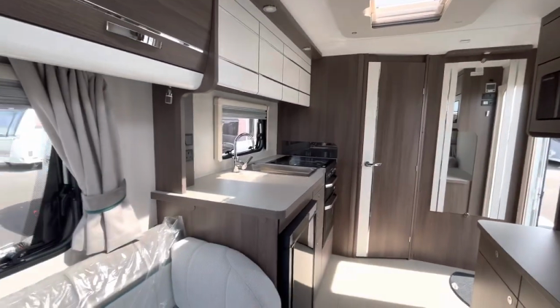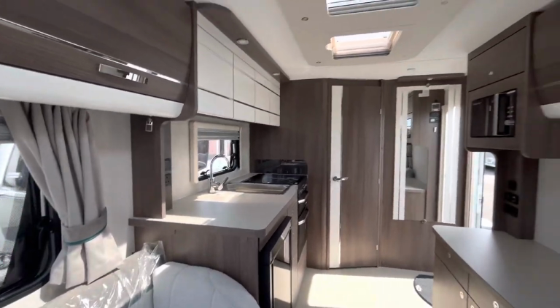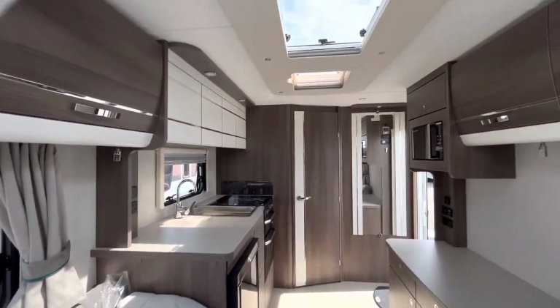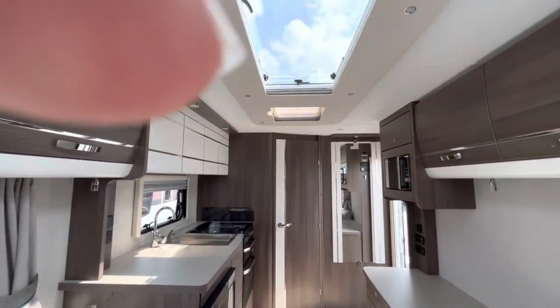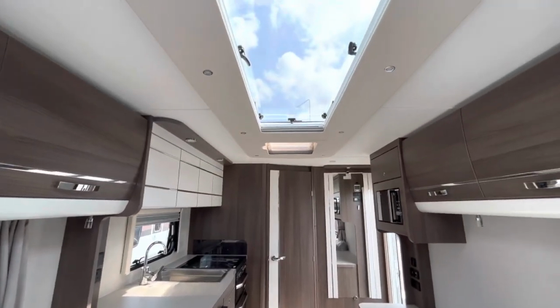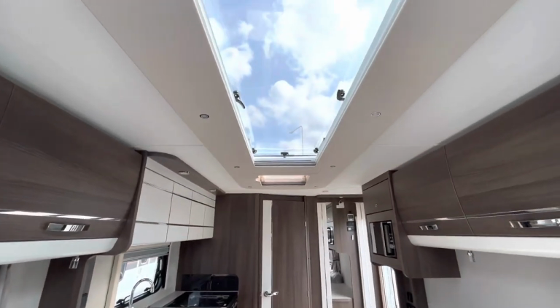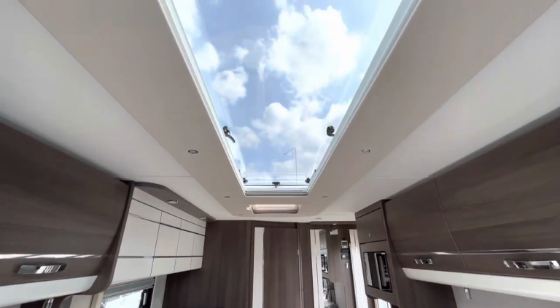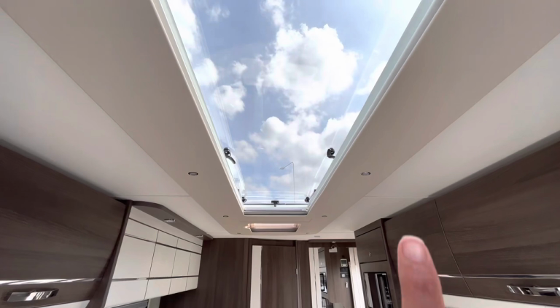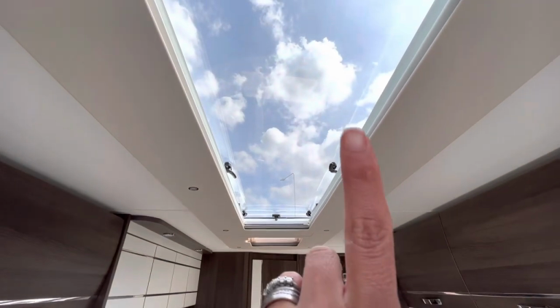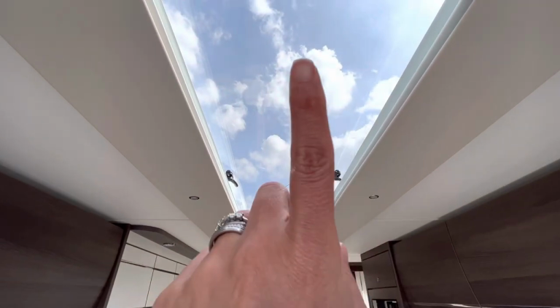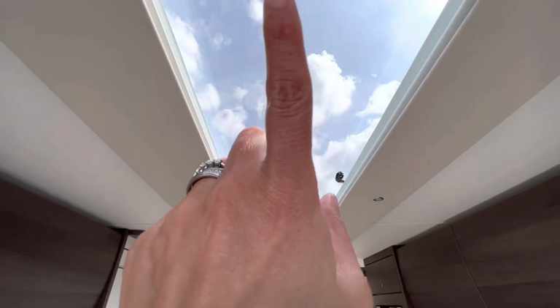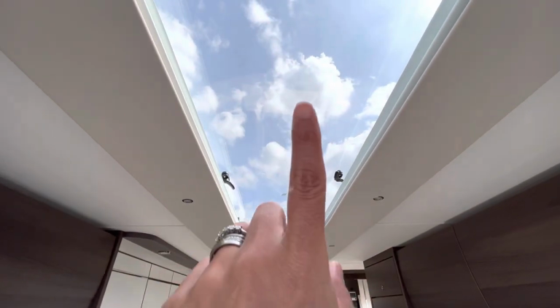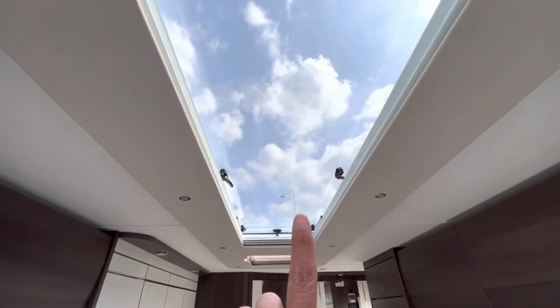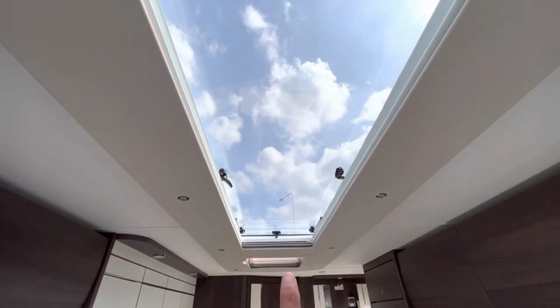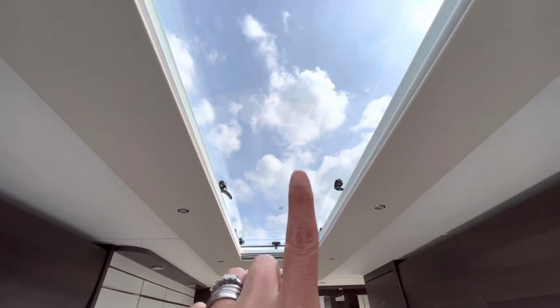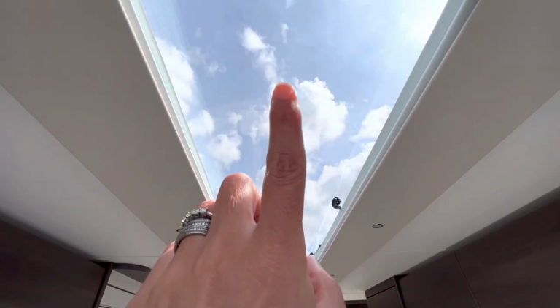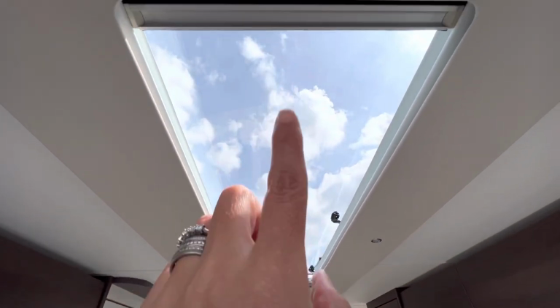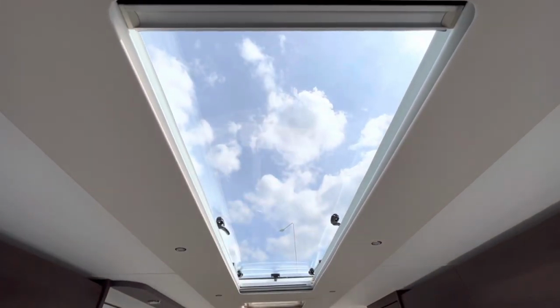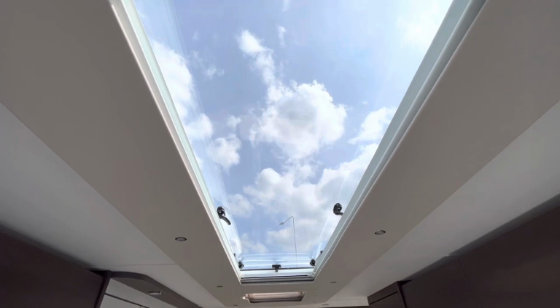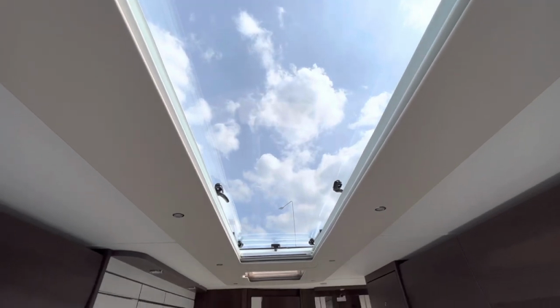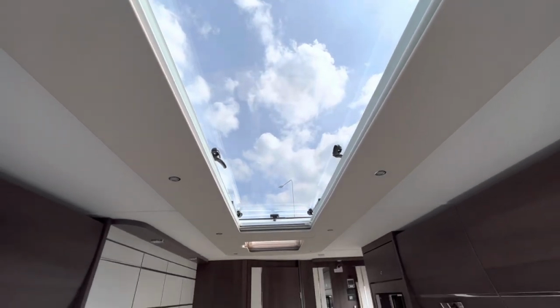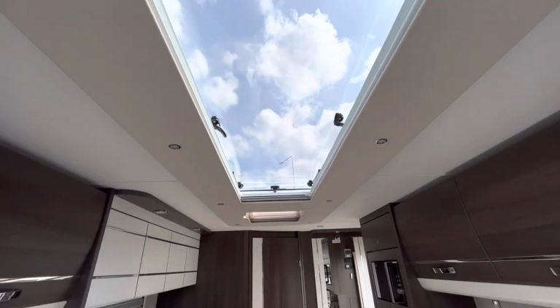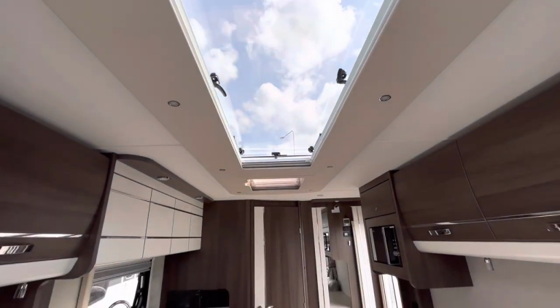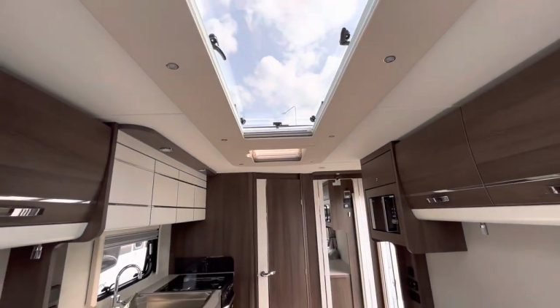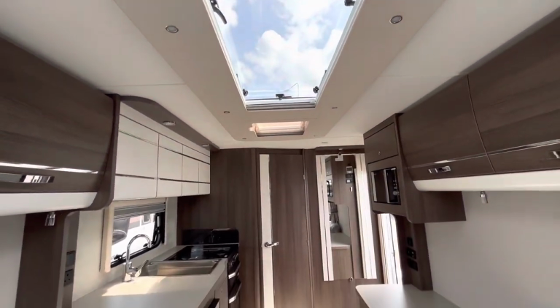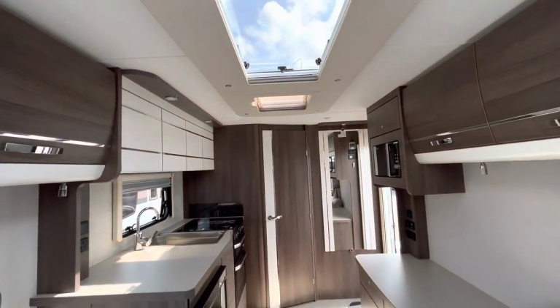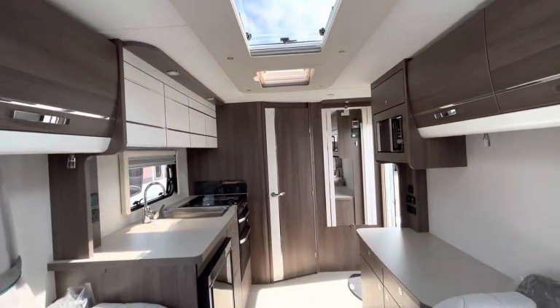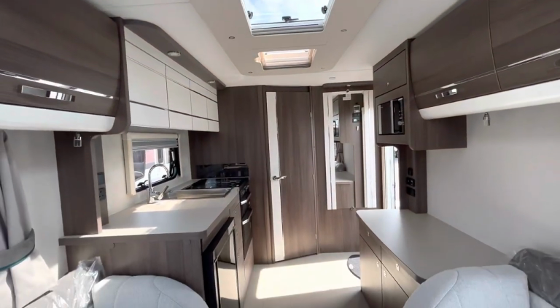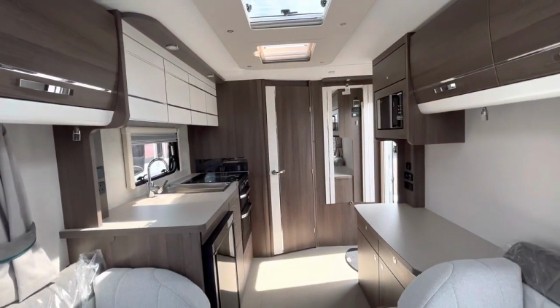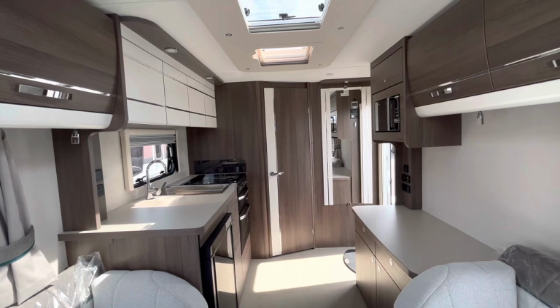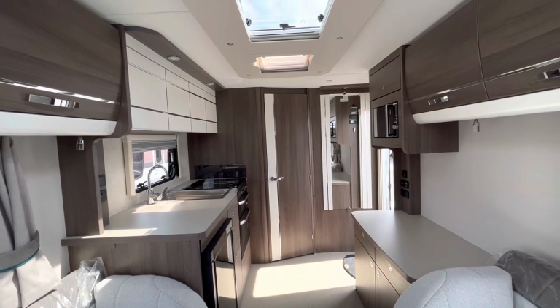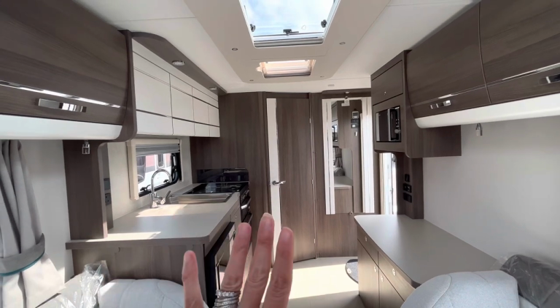What I really like — if you look up here — is this huge stargazer roof light that Elddis use. It's absolutely massive and lets in loads of light. A great feature in the lounge area.